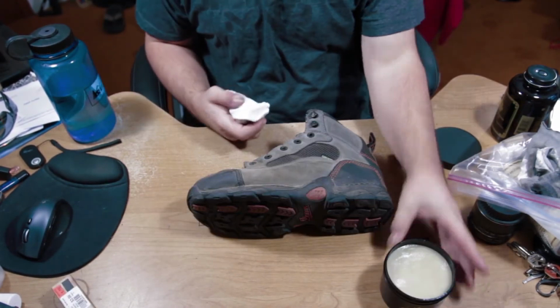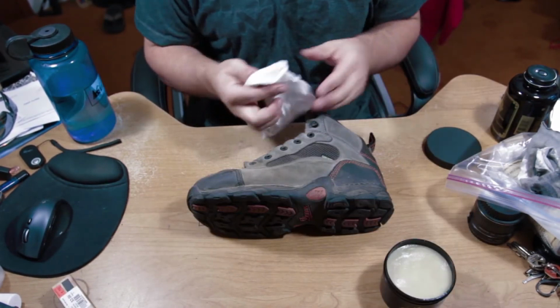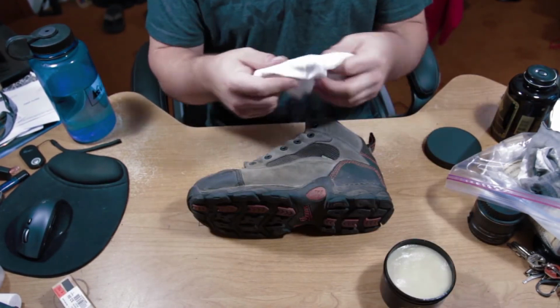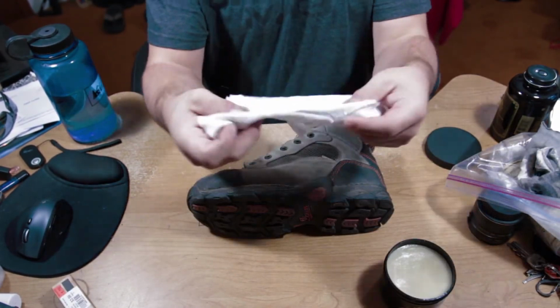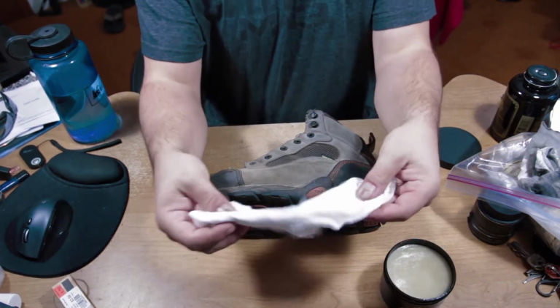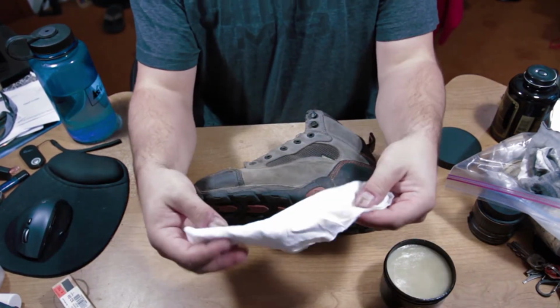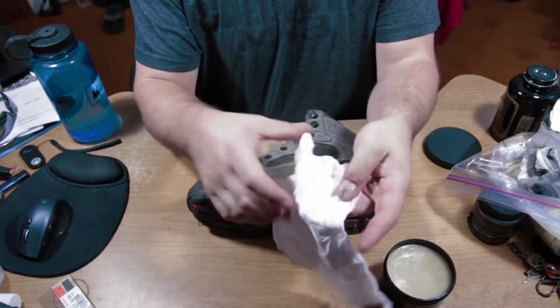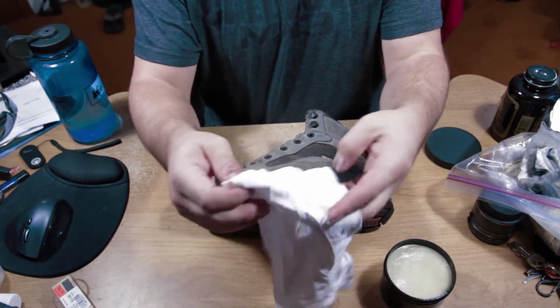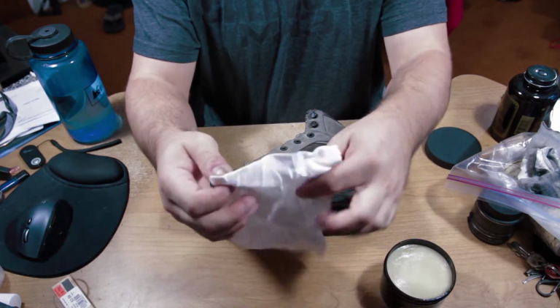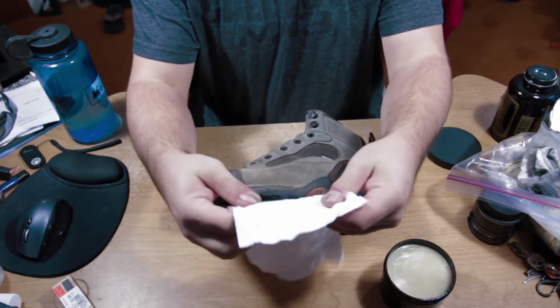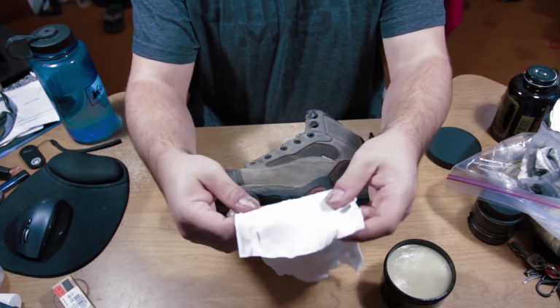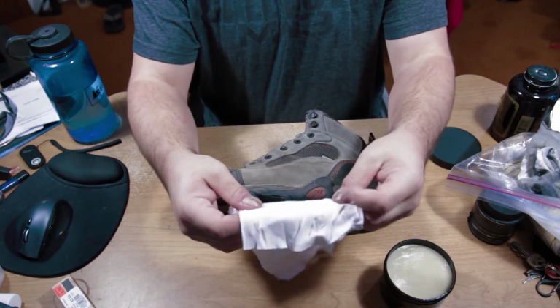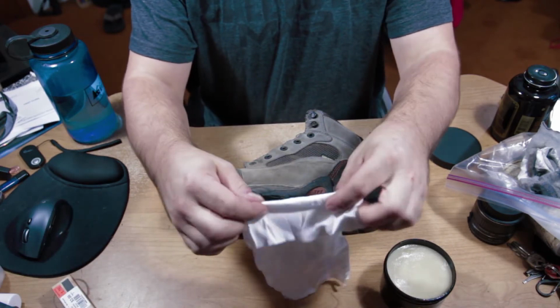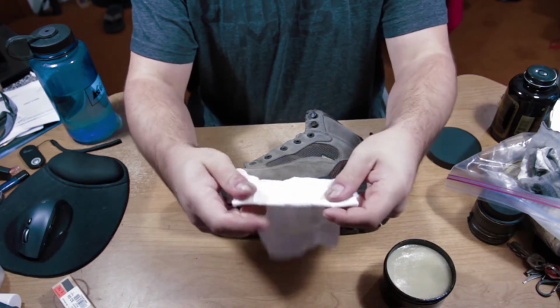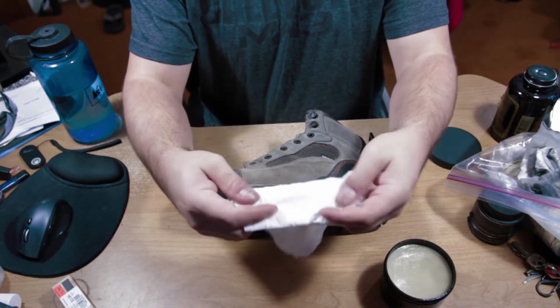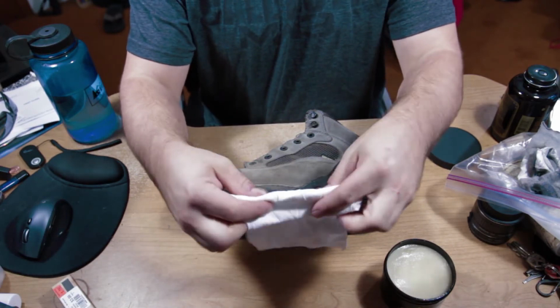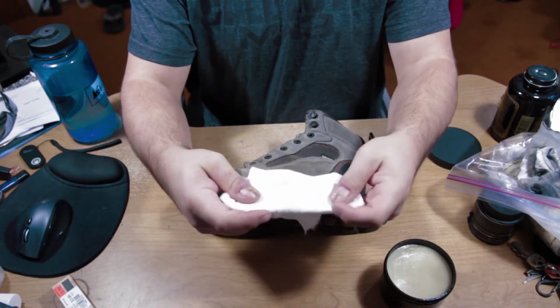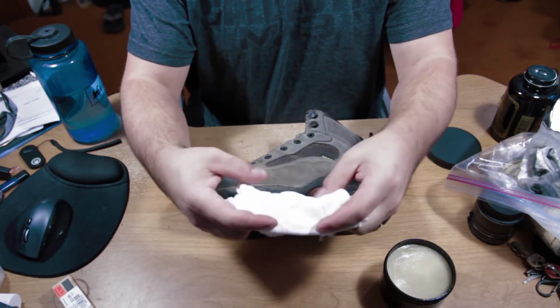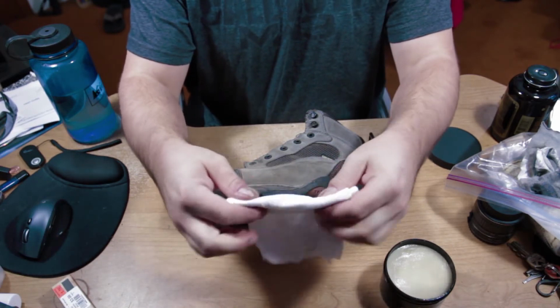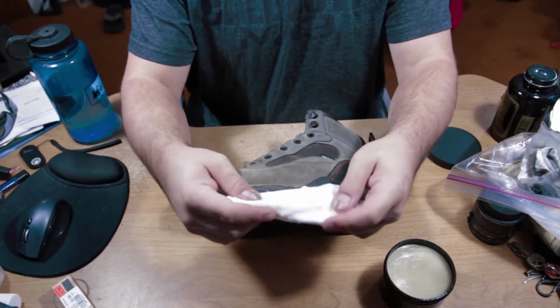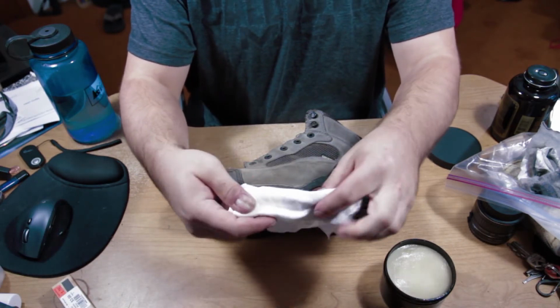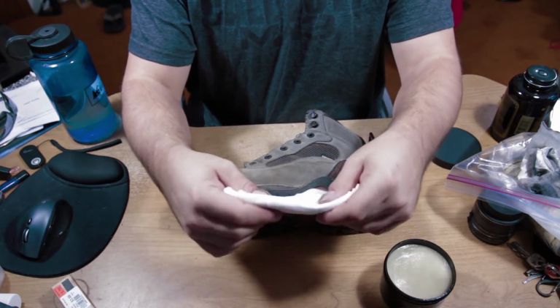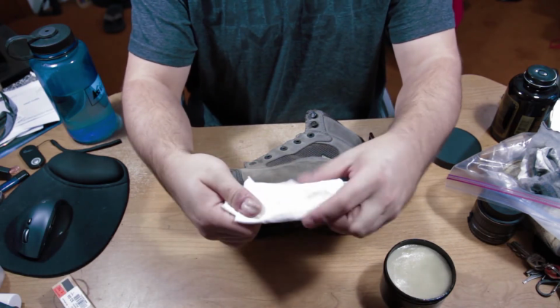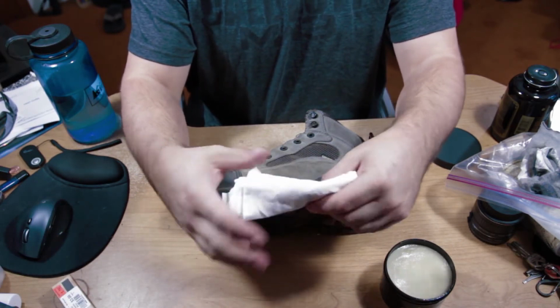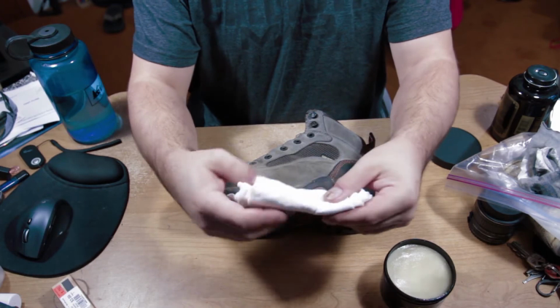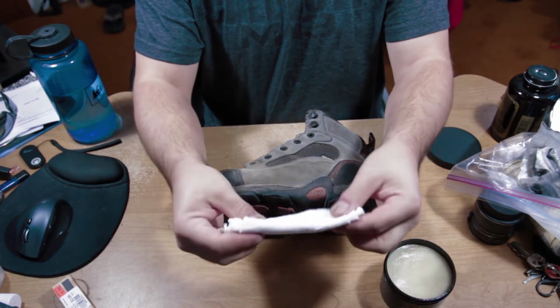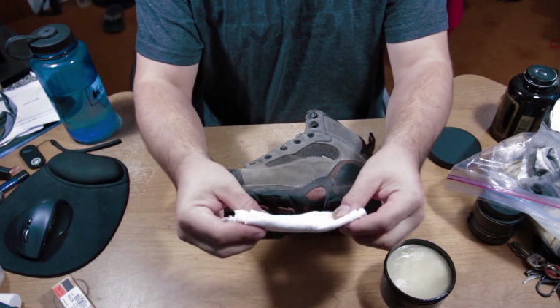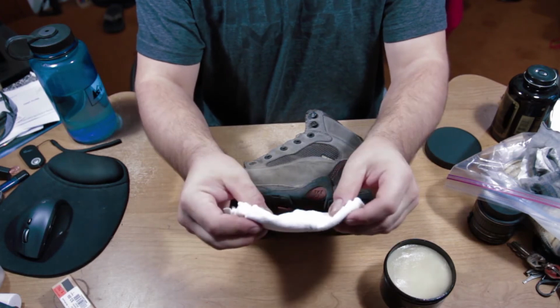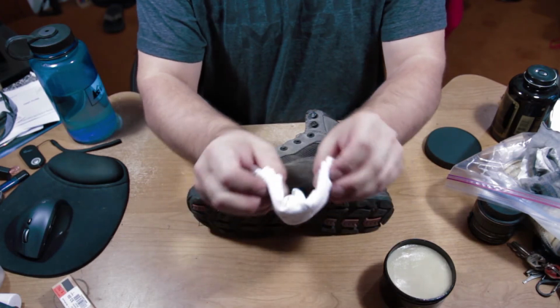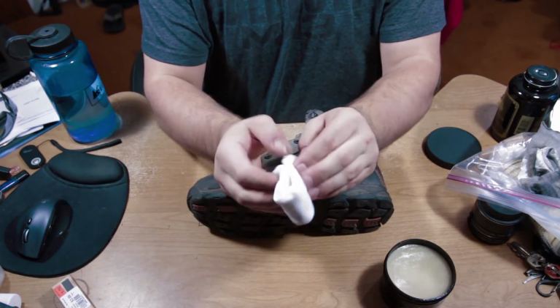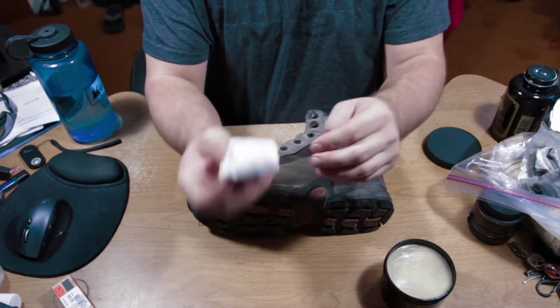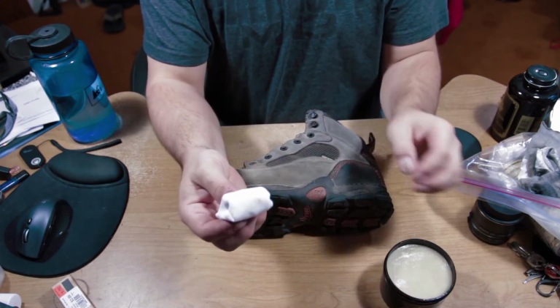Next, grab a rag and roll it up into kind of a little rag doobie if you know what that is. Fold it in half and that'll be your applicator.